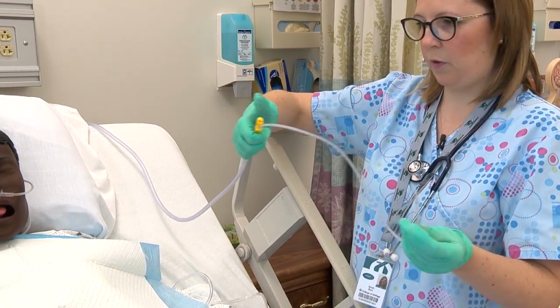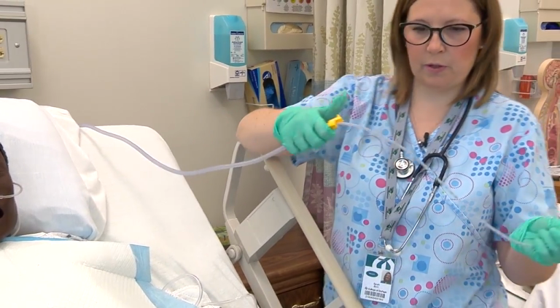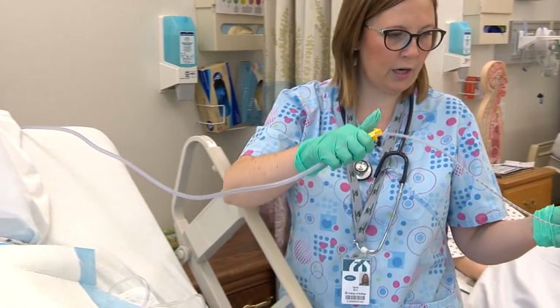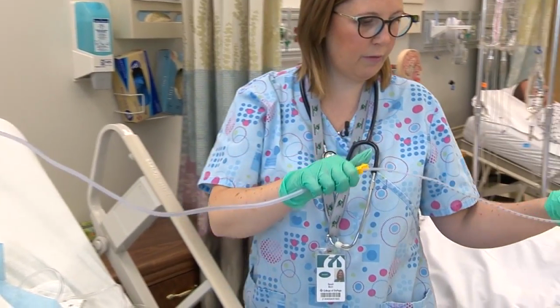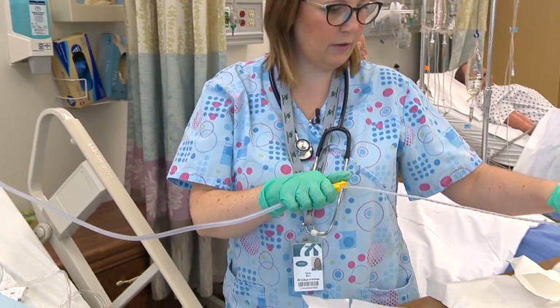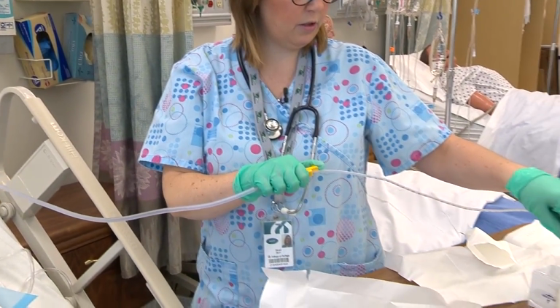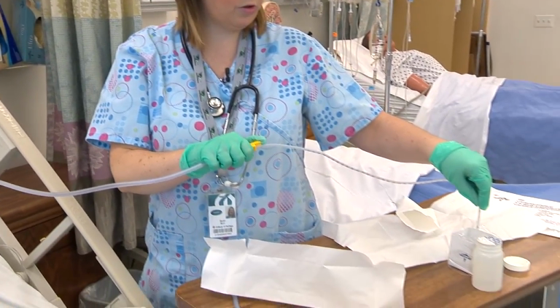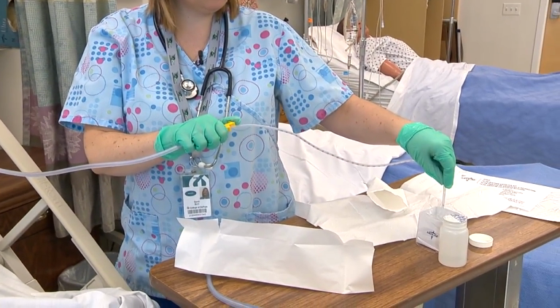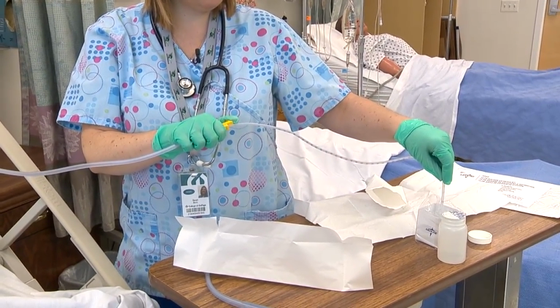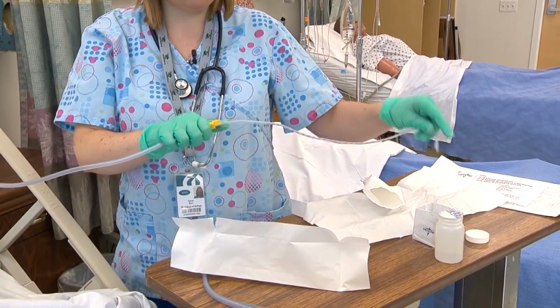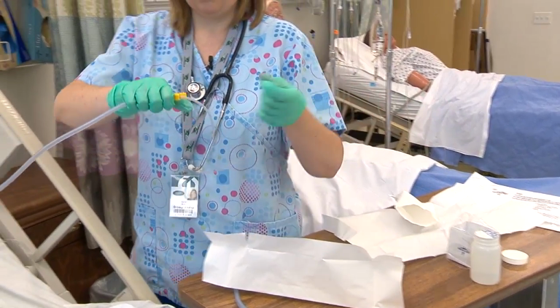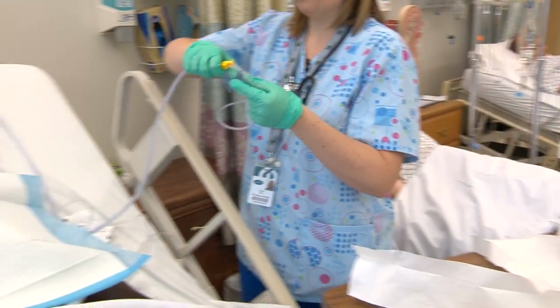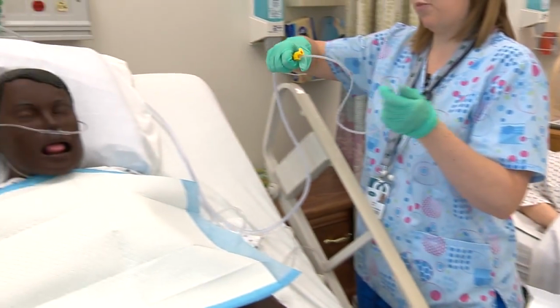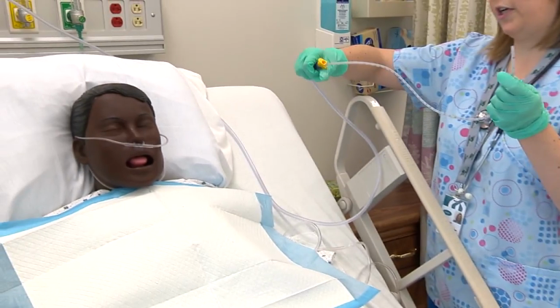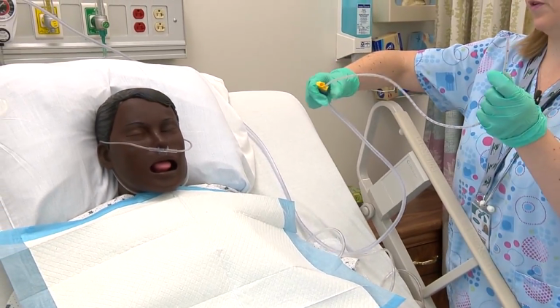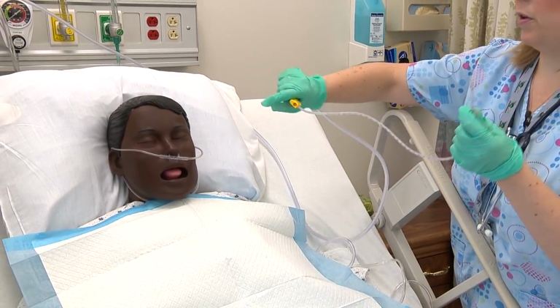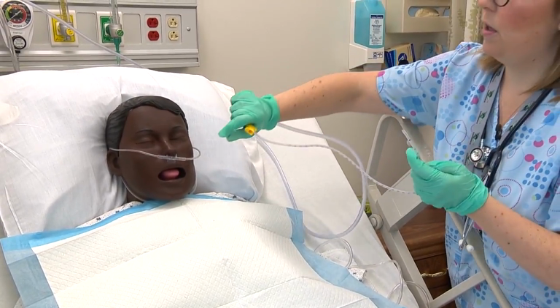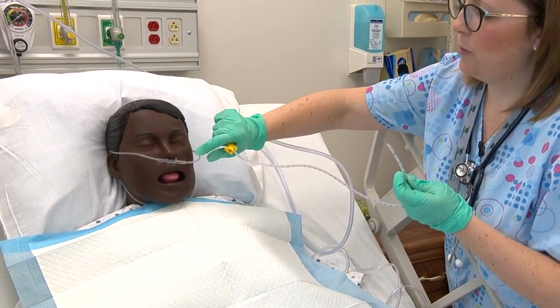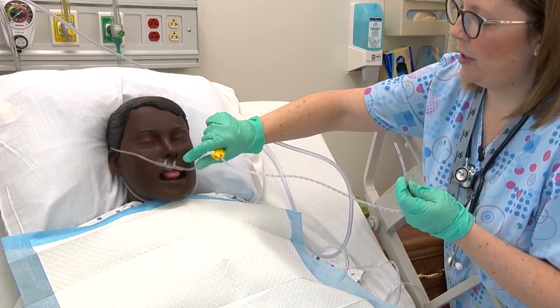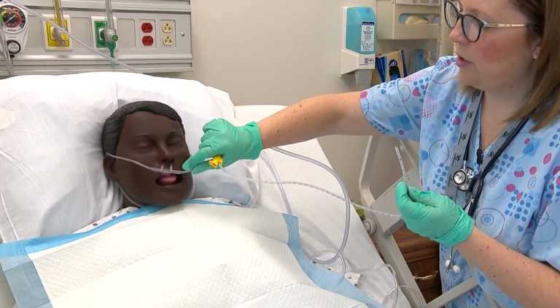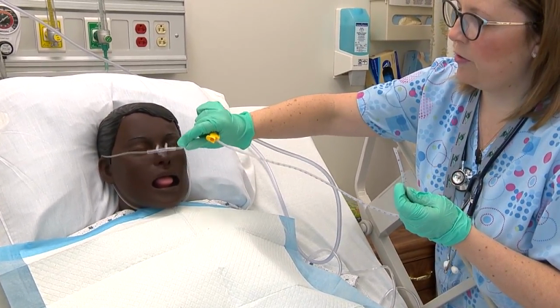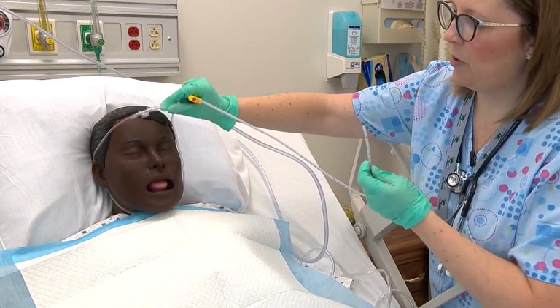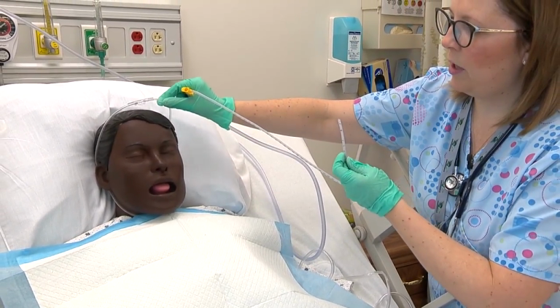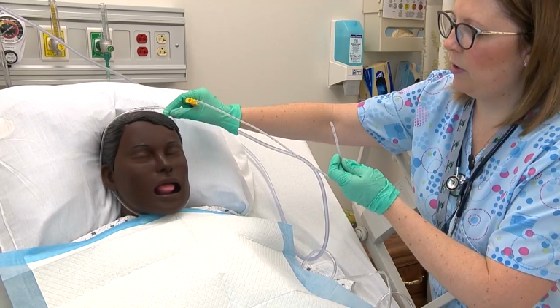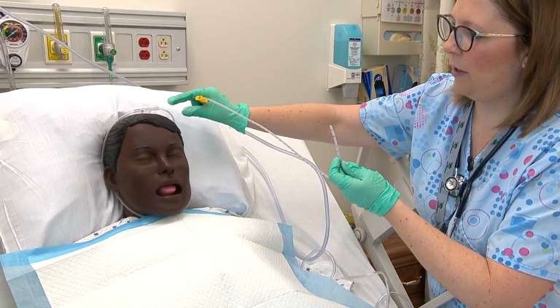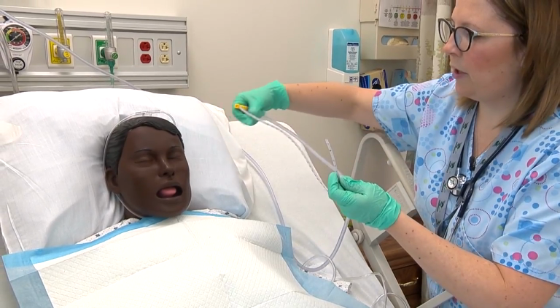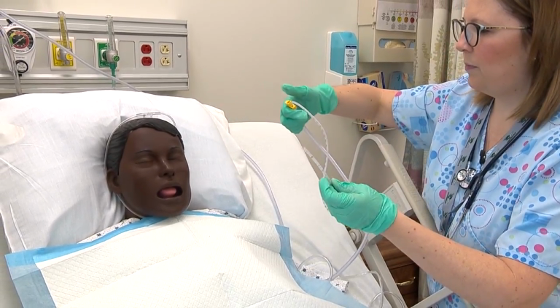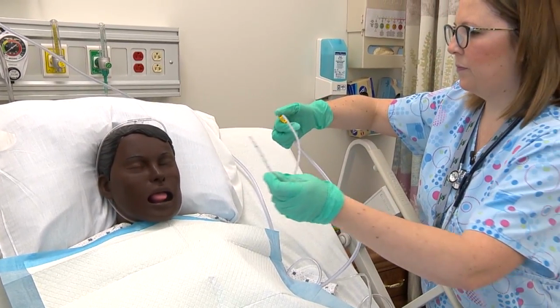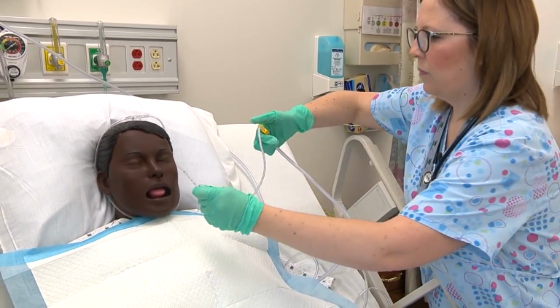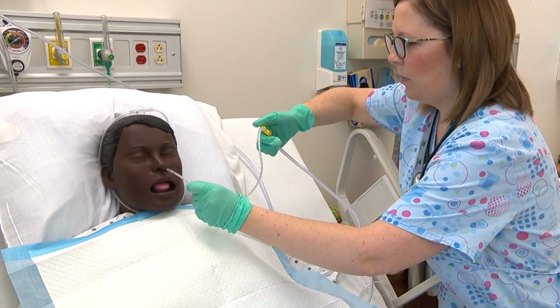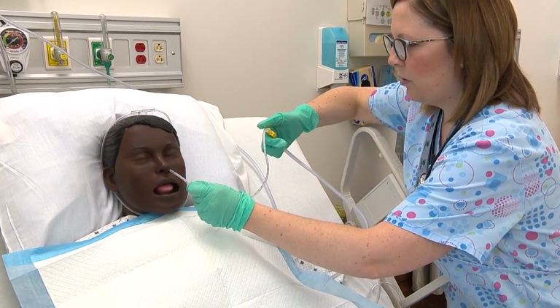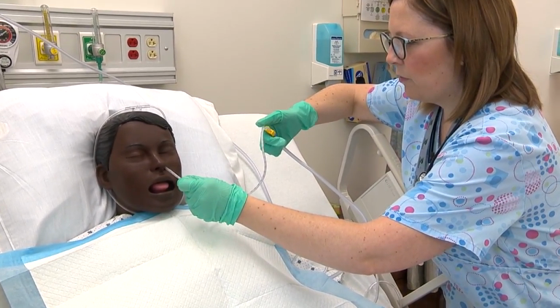I'm going to prime with my saline. Morgan, I'm going to remove the oxygen here and go down on the left nostril. It might be a little uncomfortable.